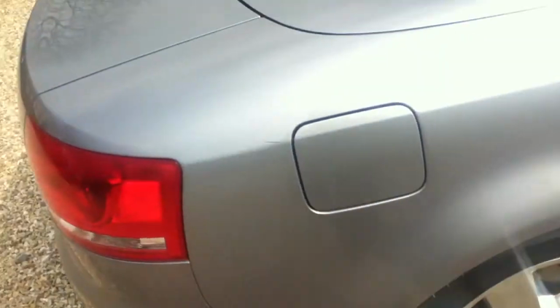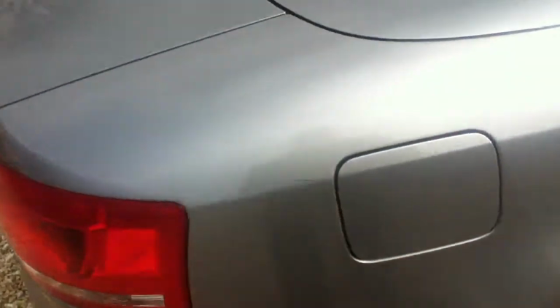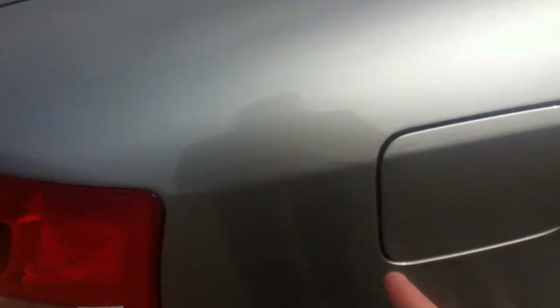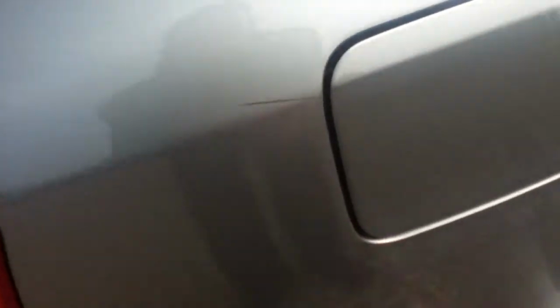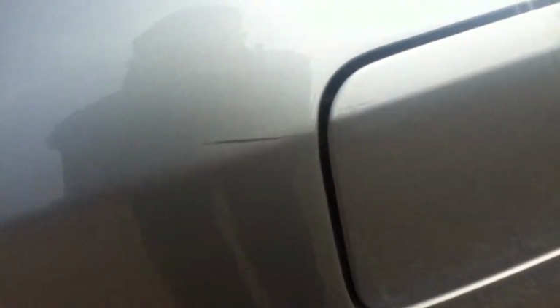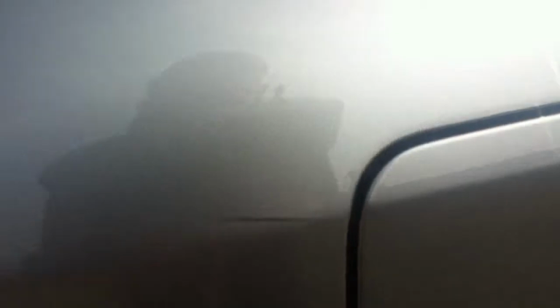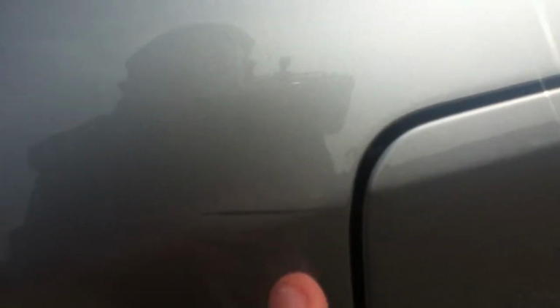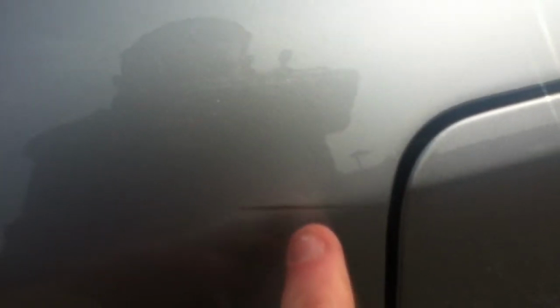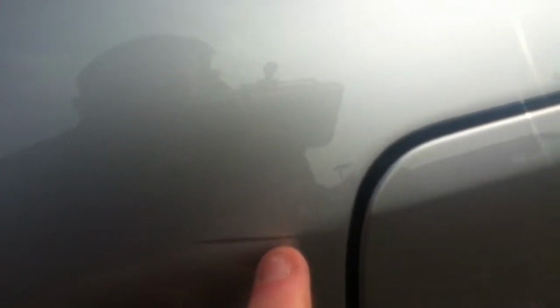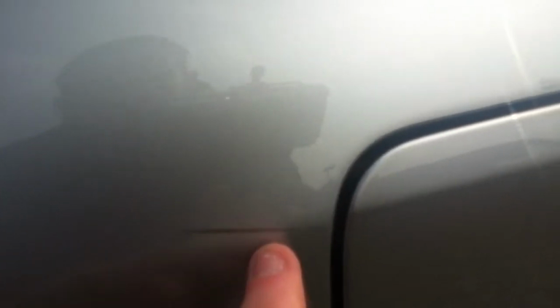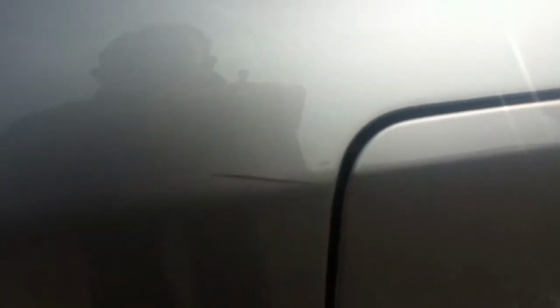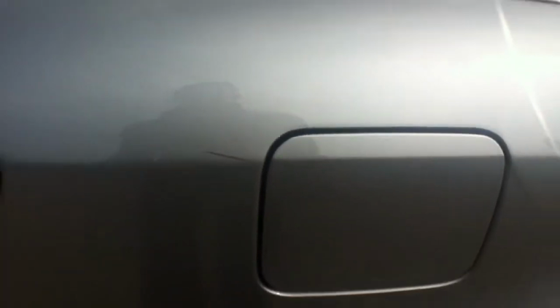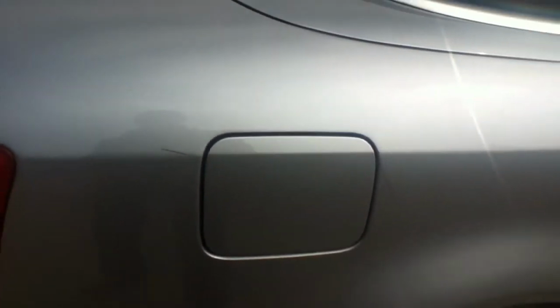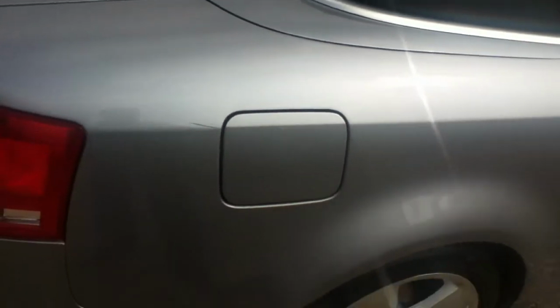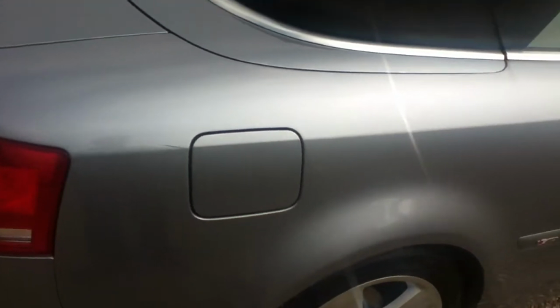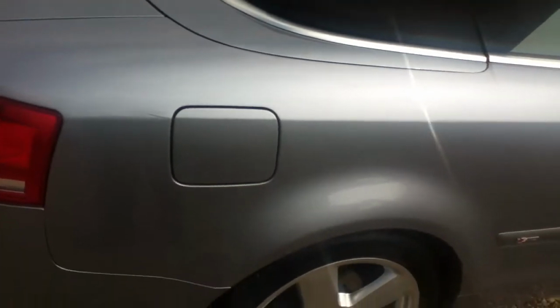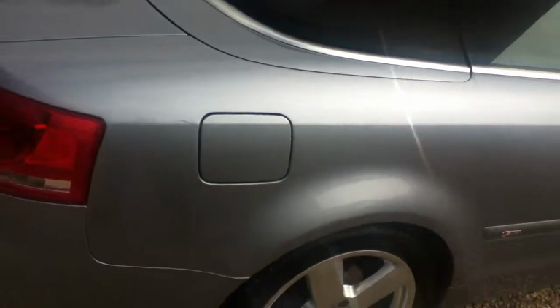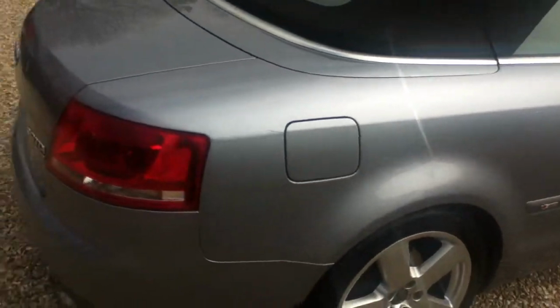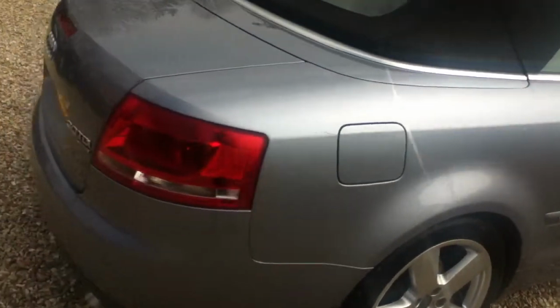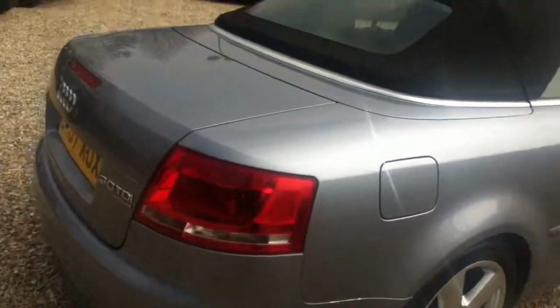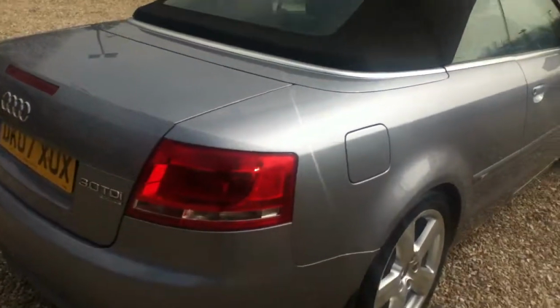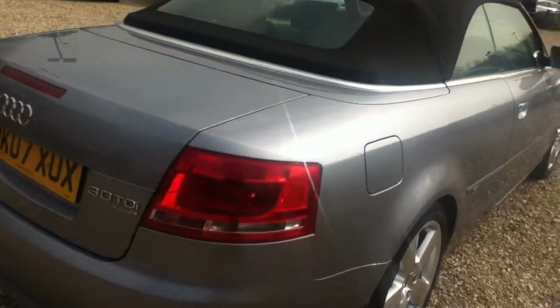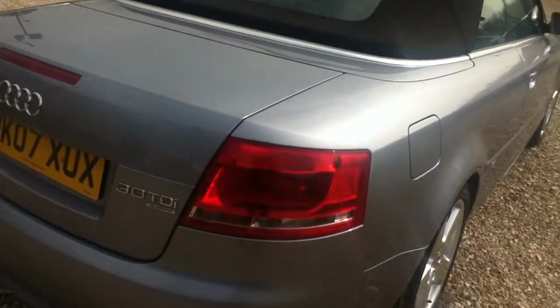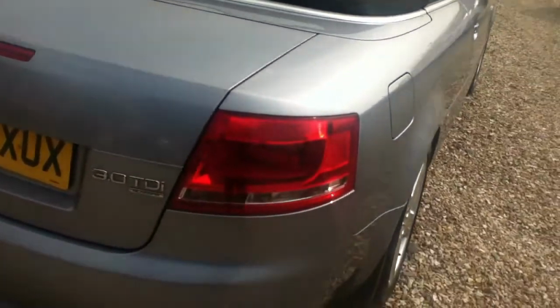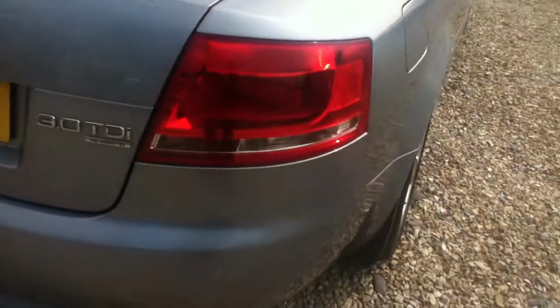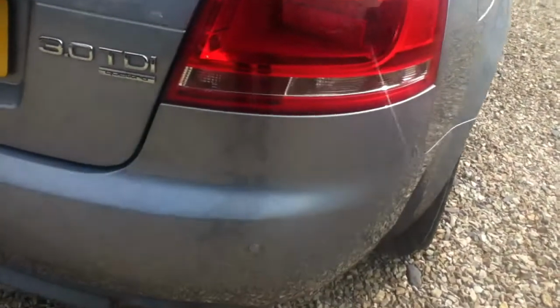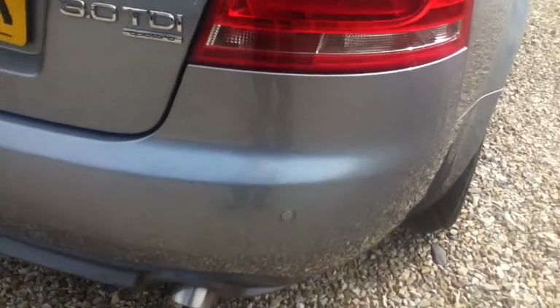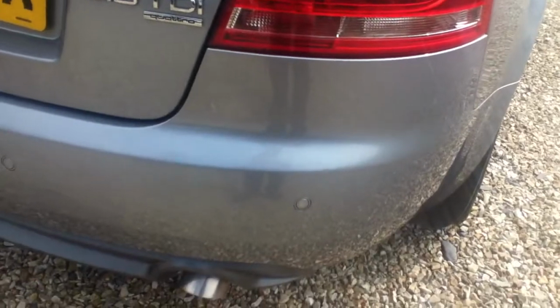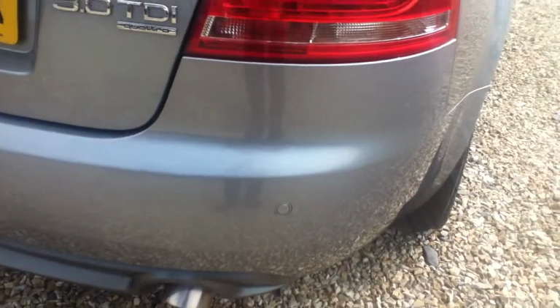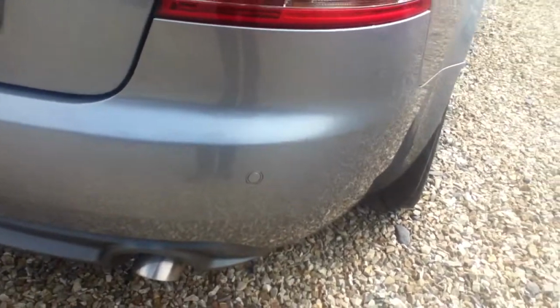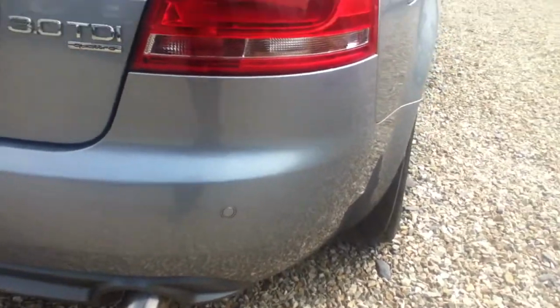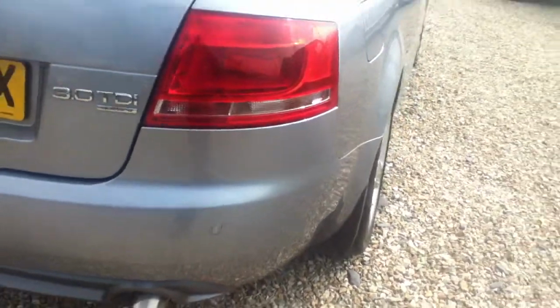There's a small mark here next to the fuel cap. You can see the parking sensors on the rear bumper — a good little feature.